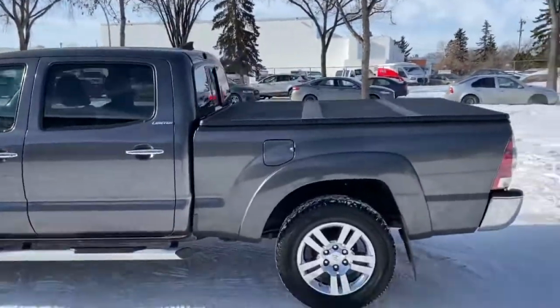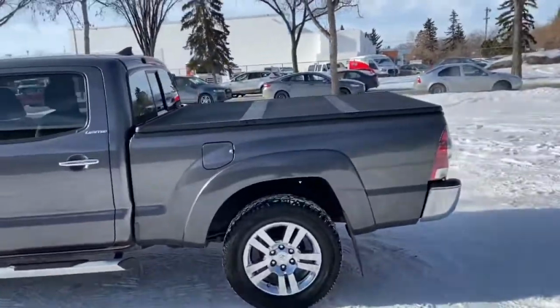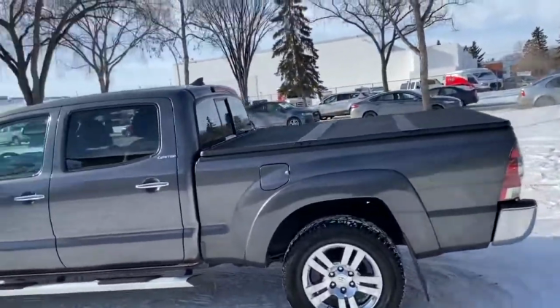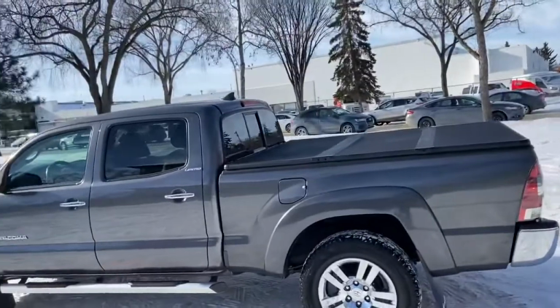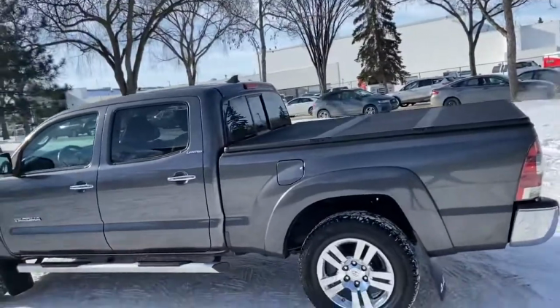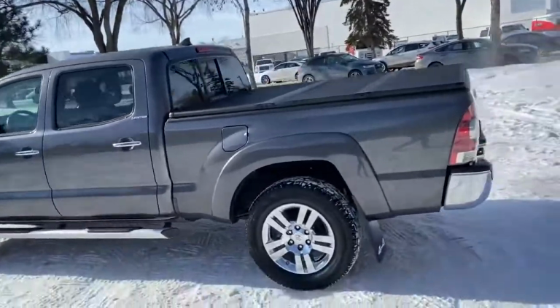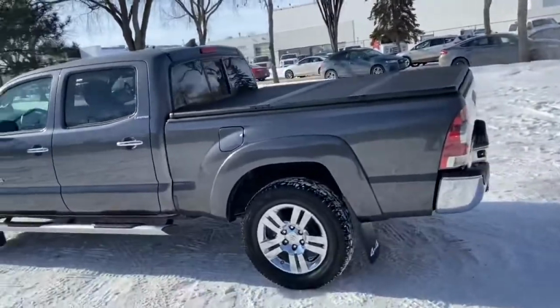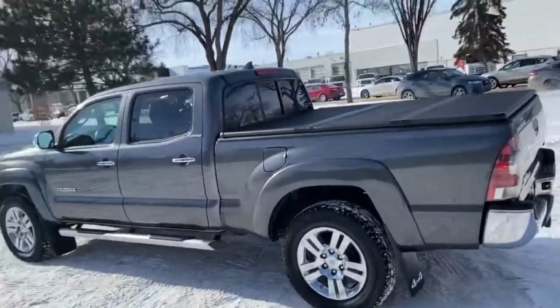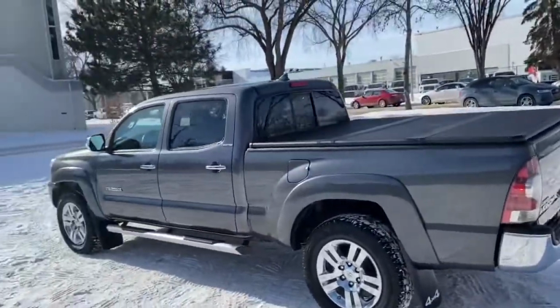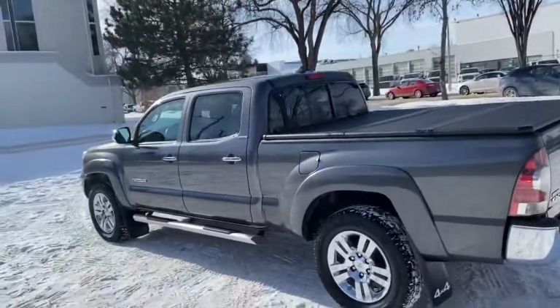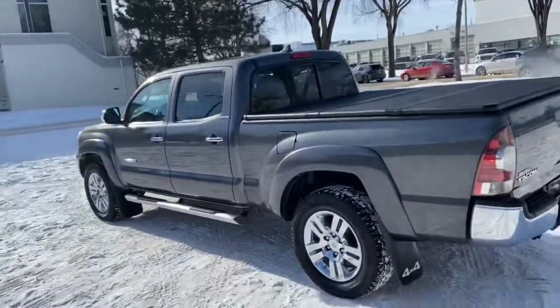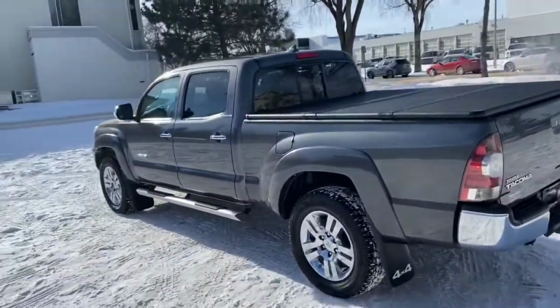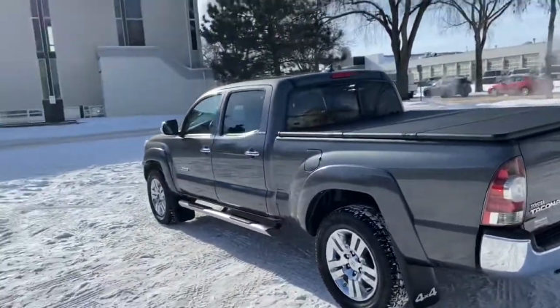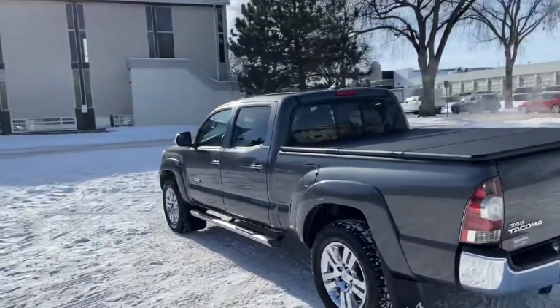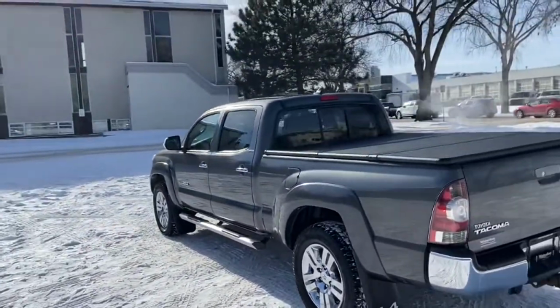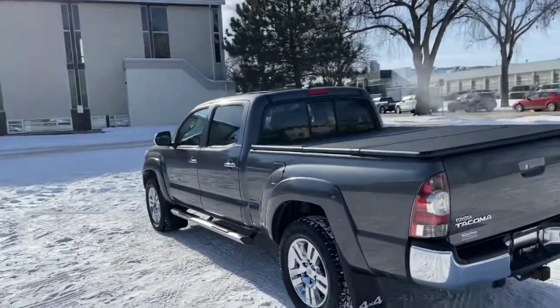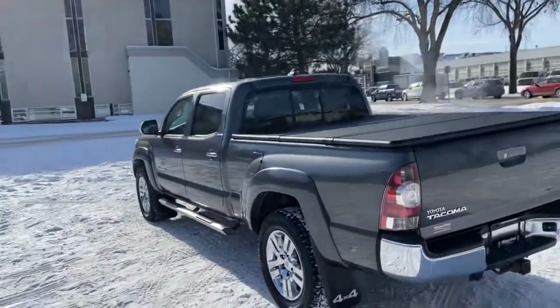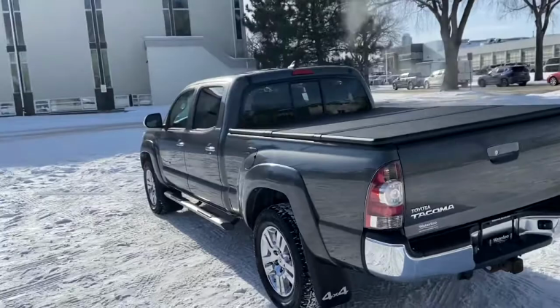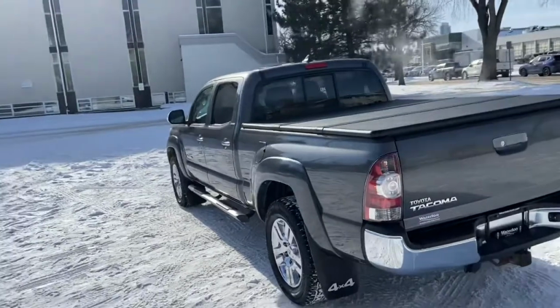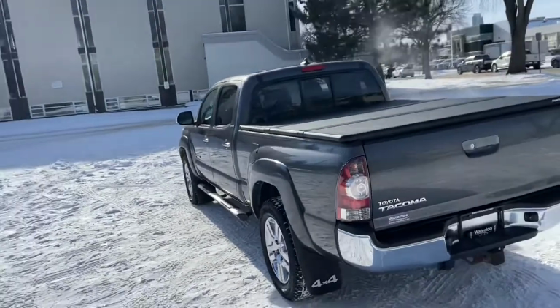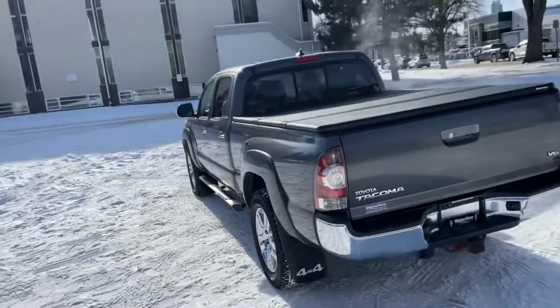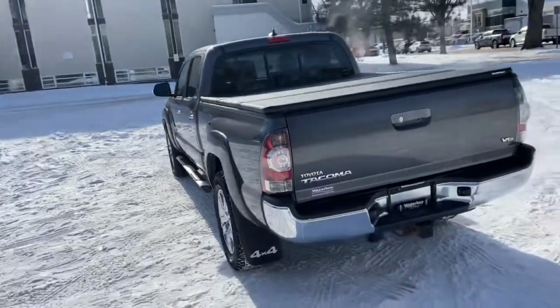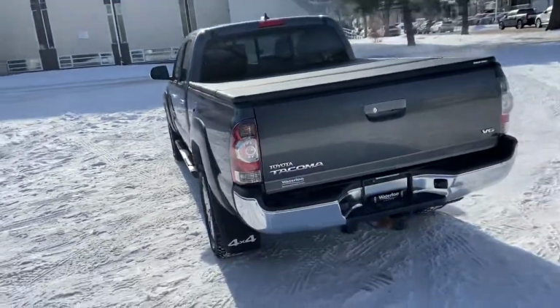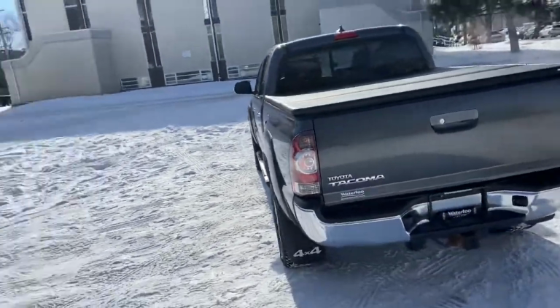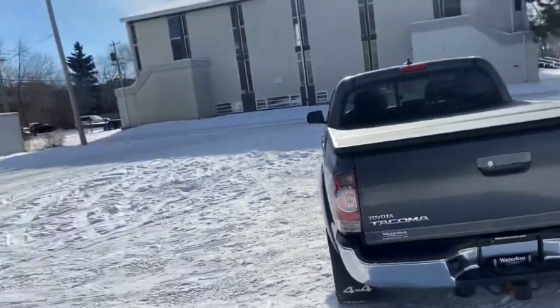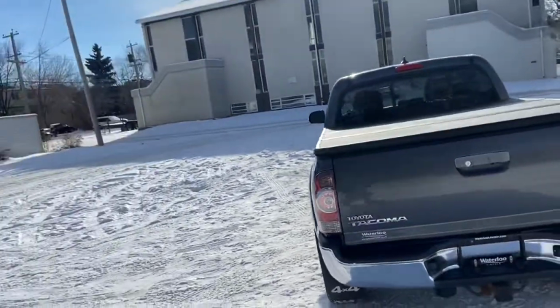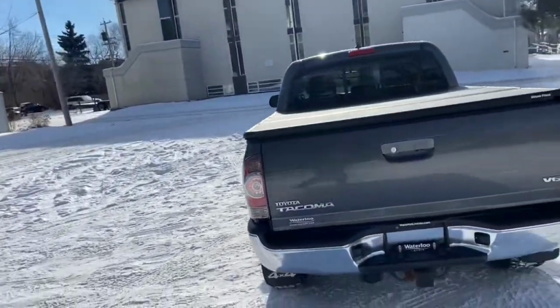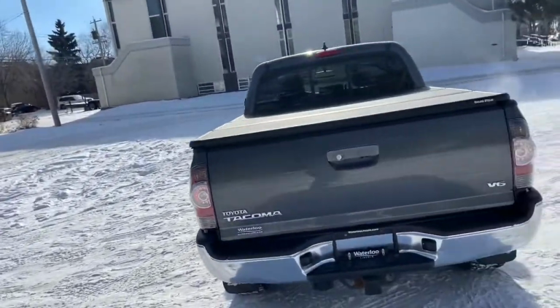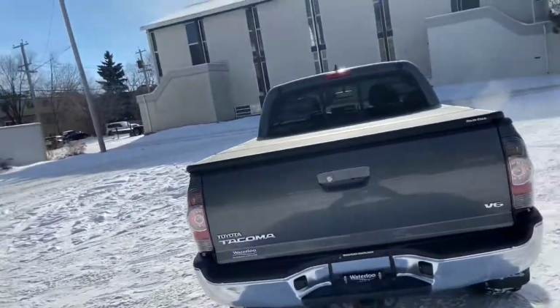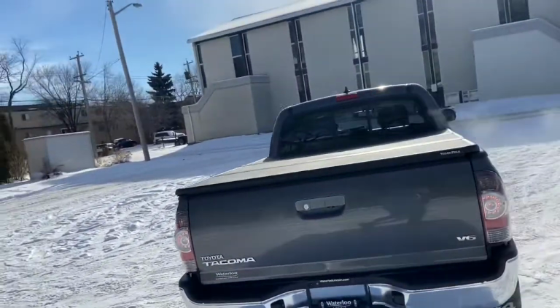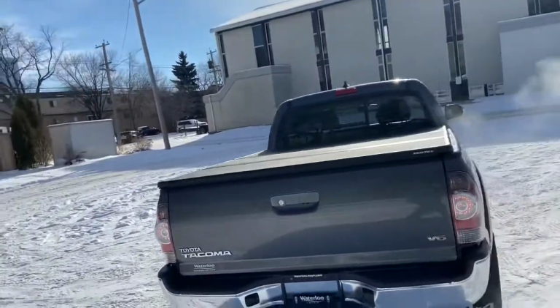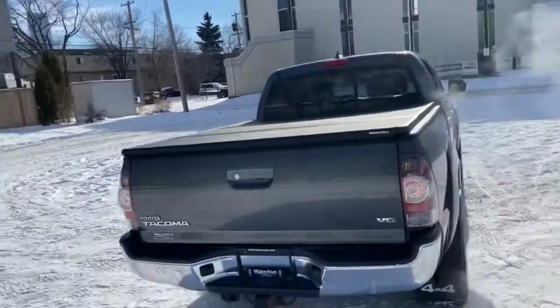It has an aftermarket remote start system, a hard folding tonneau cover with a rear sliding window. Around the back end you do have a reverse camera as well as a trailer tow package.